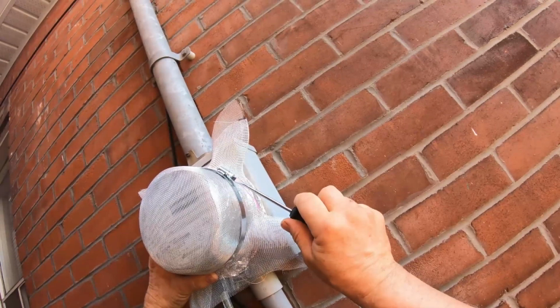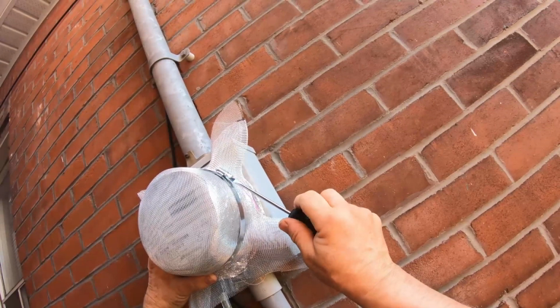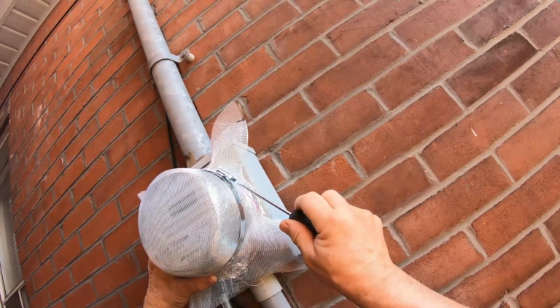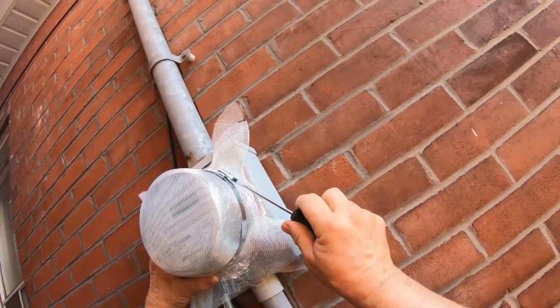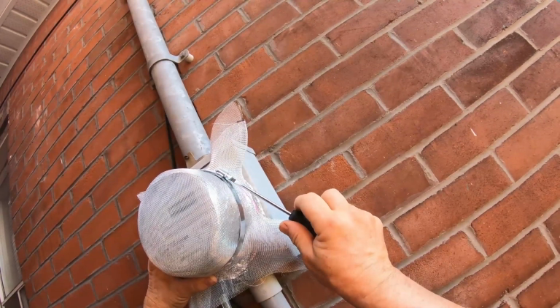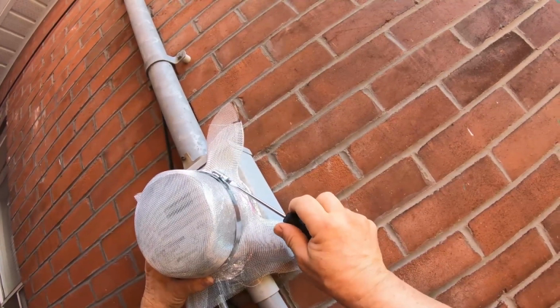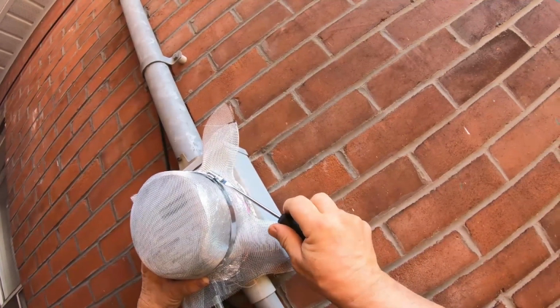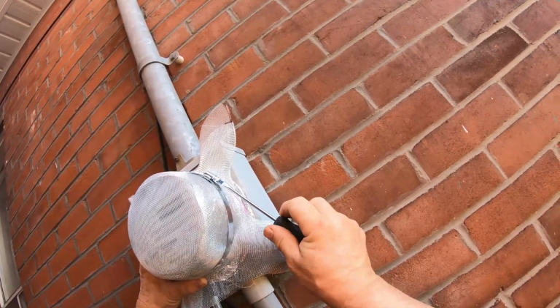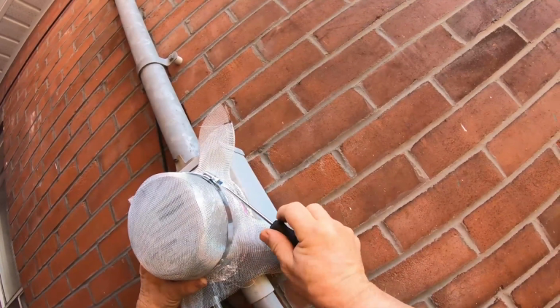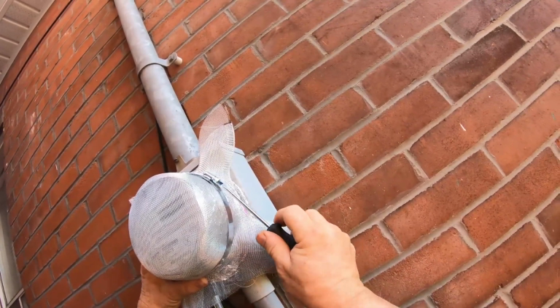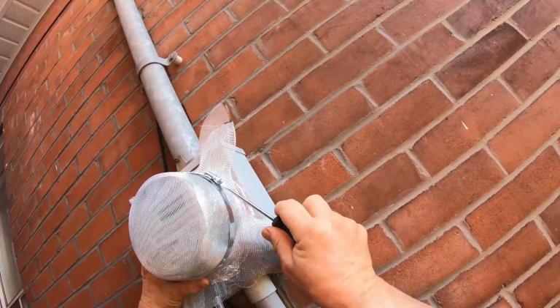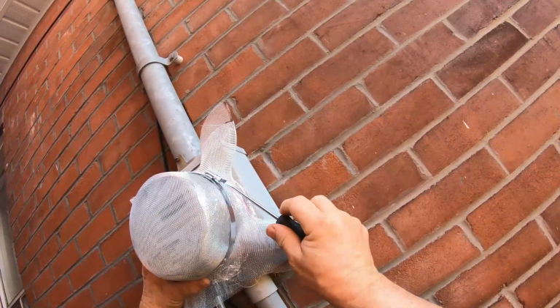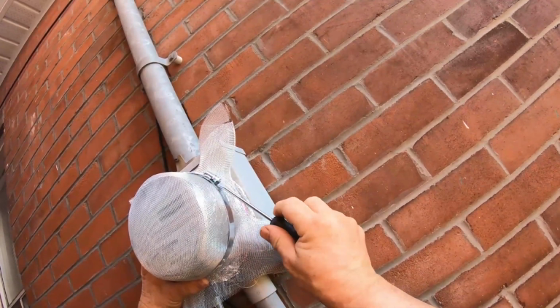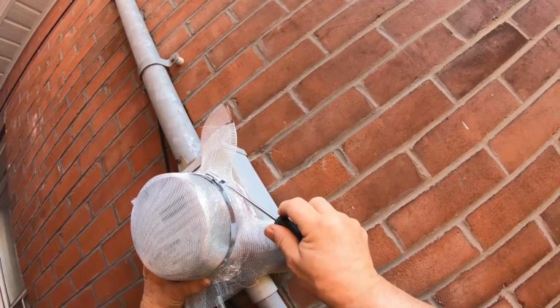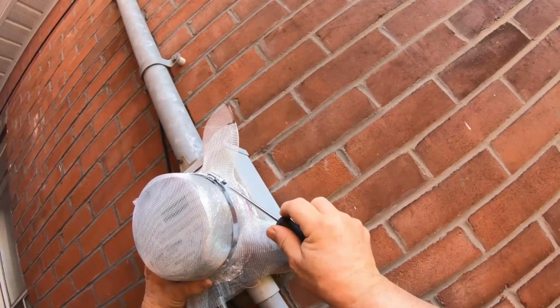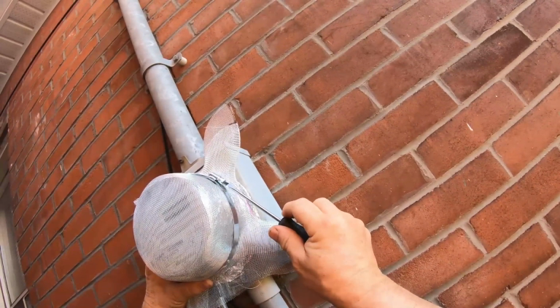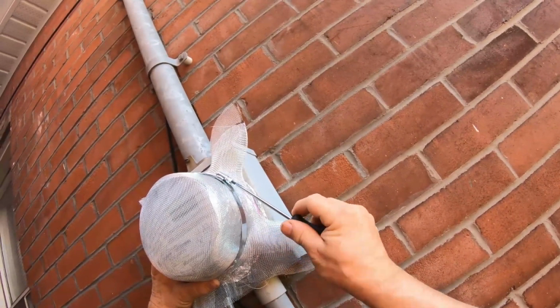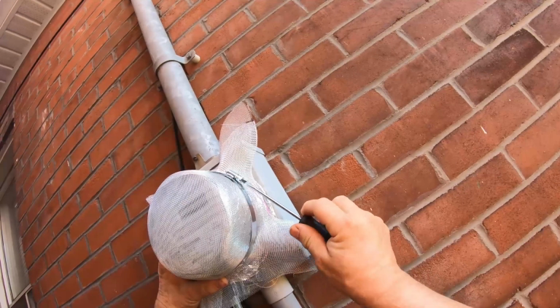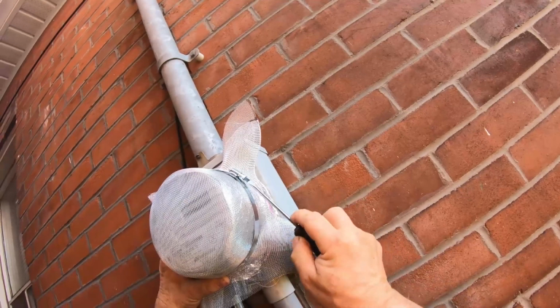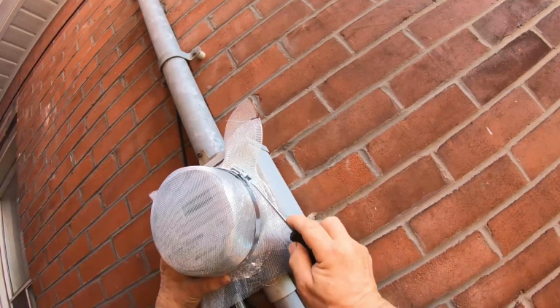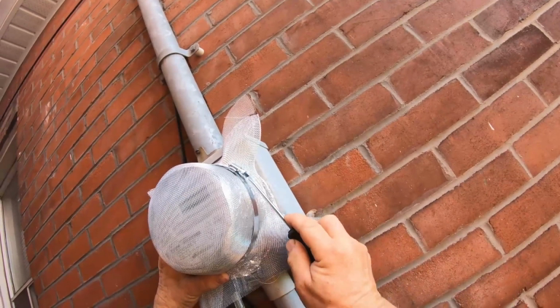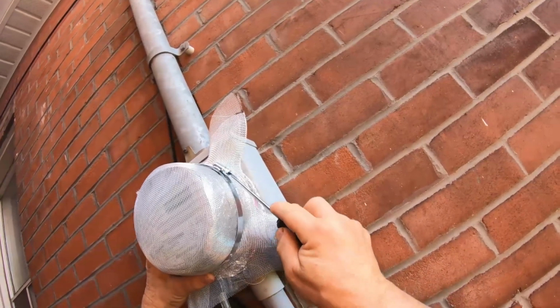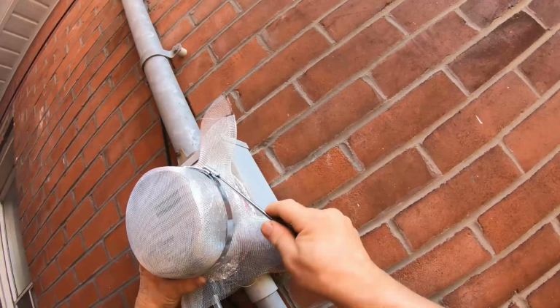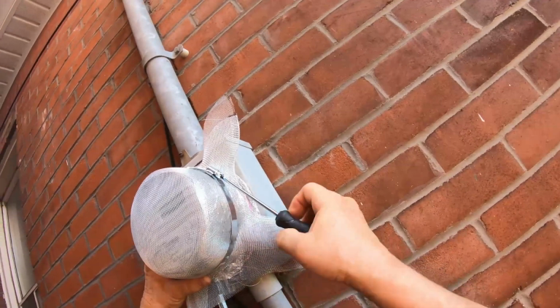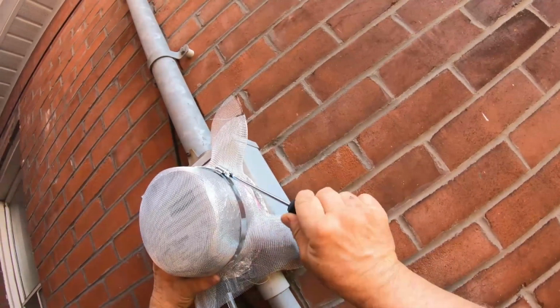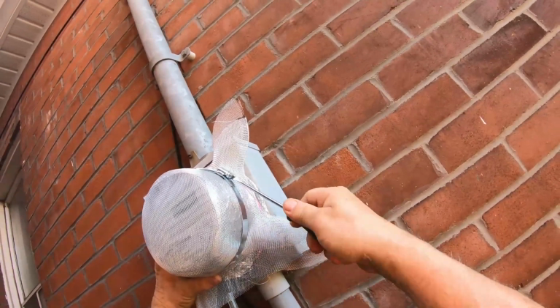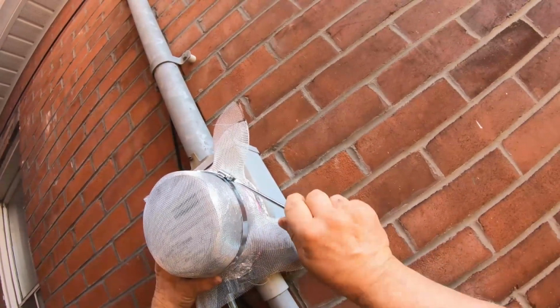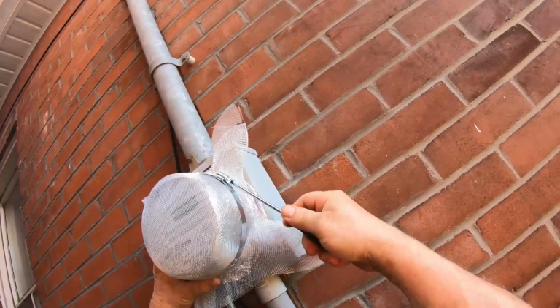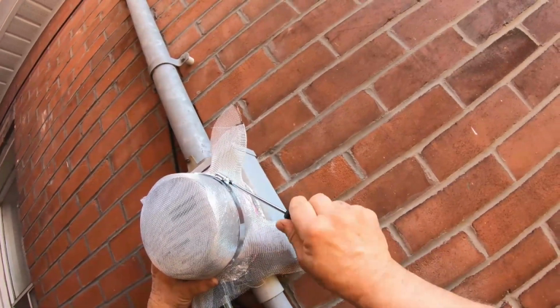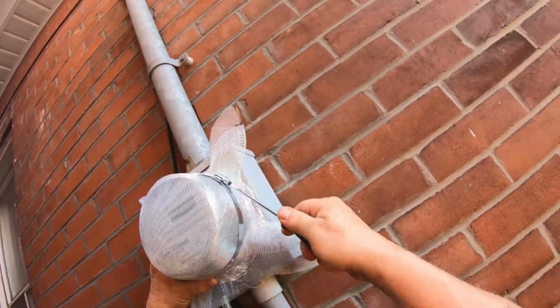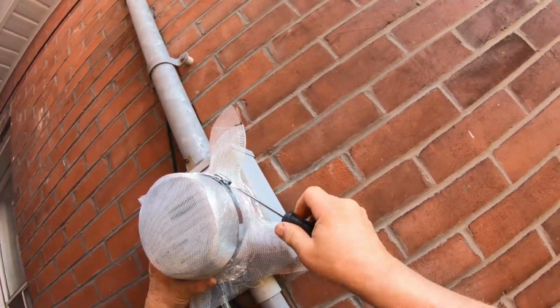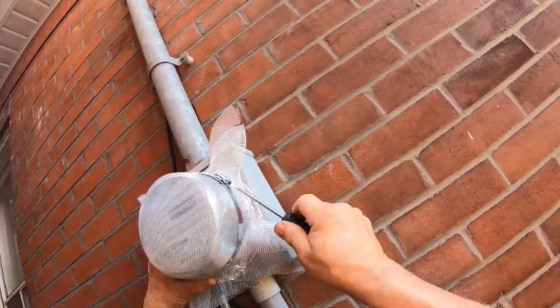Now you can cut off the edges with a pair of scissors, make it nice and neat, and then put some metal tape over it.